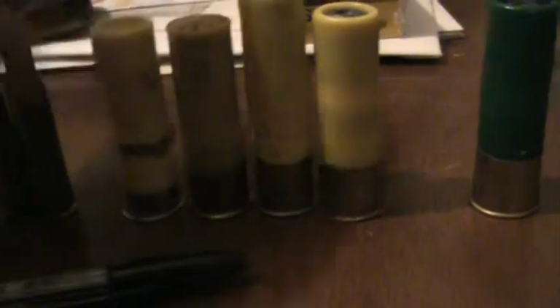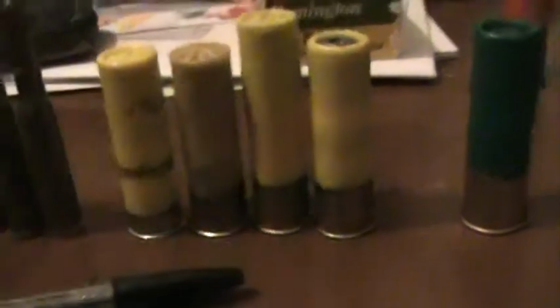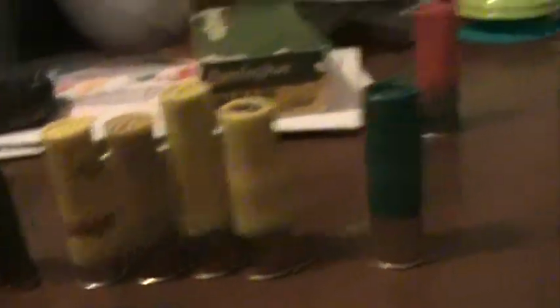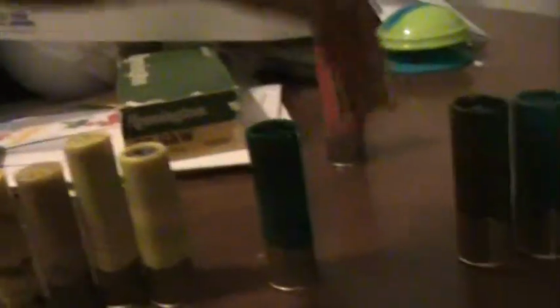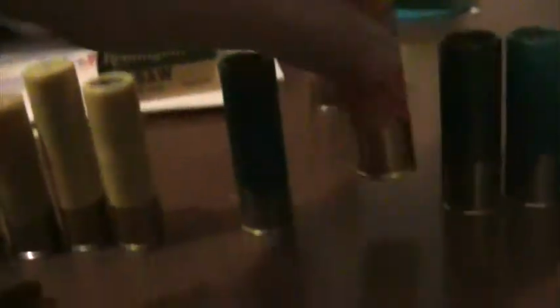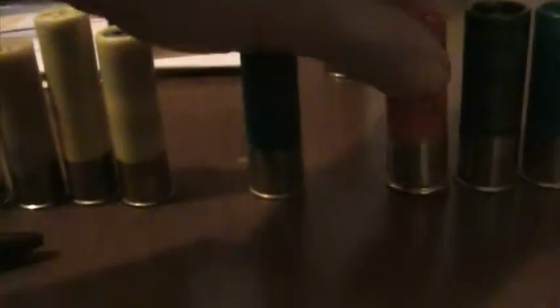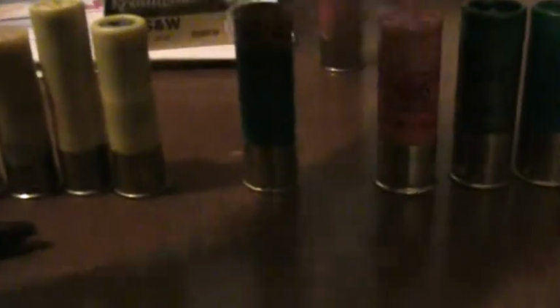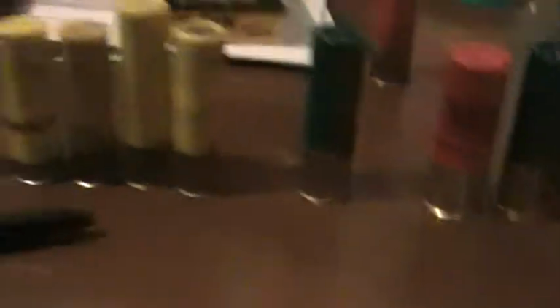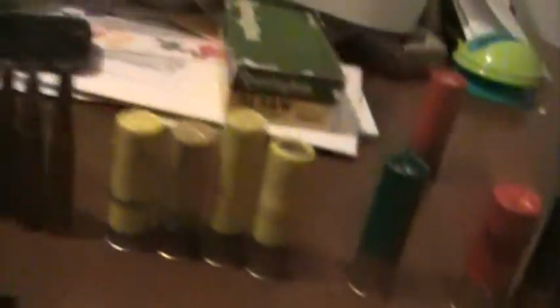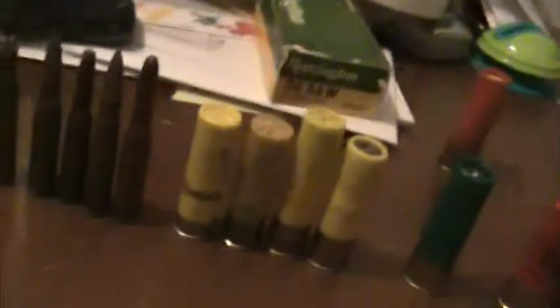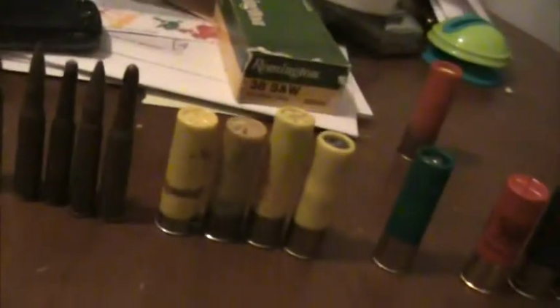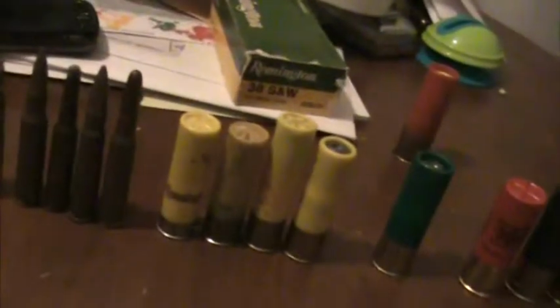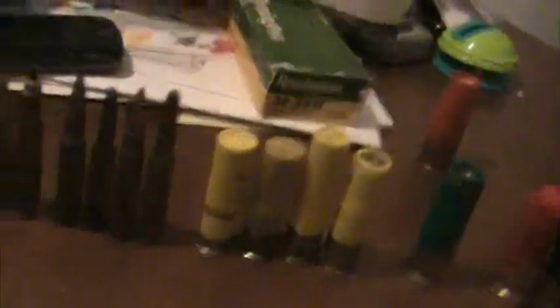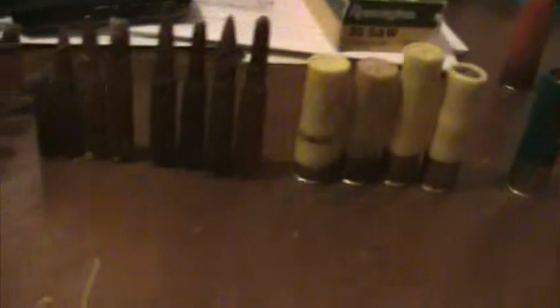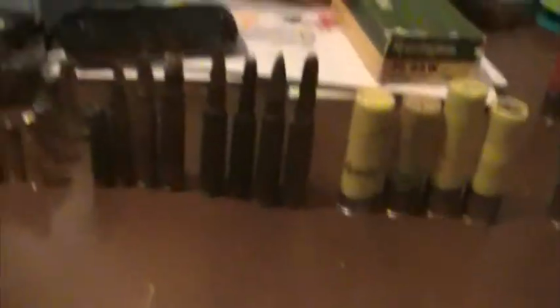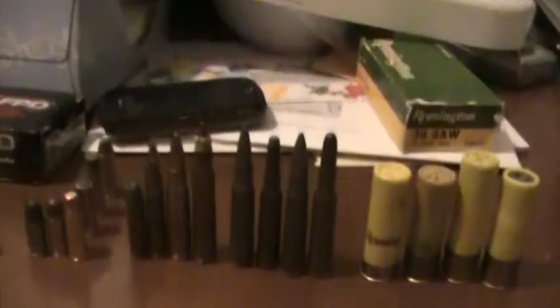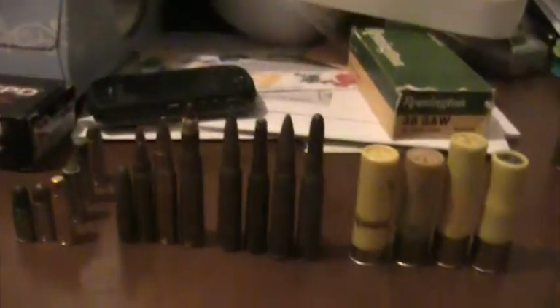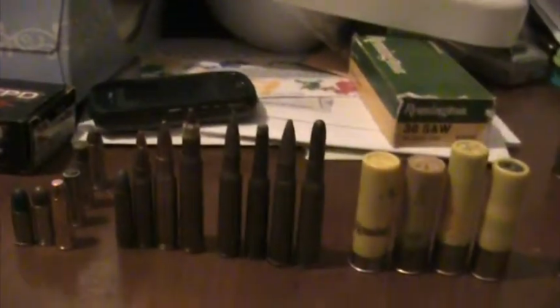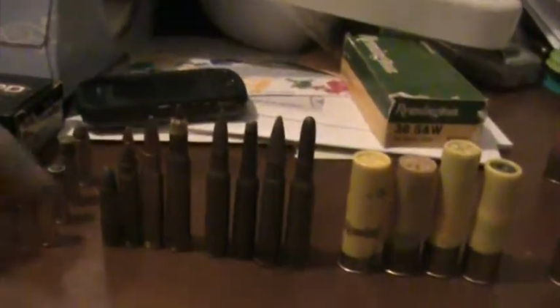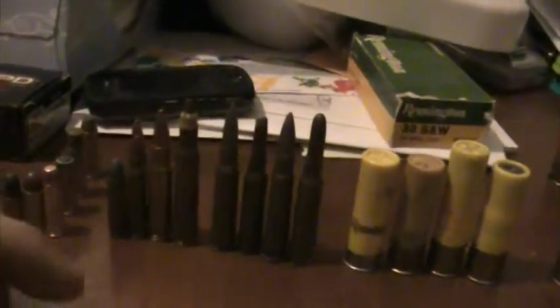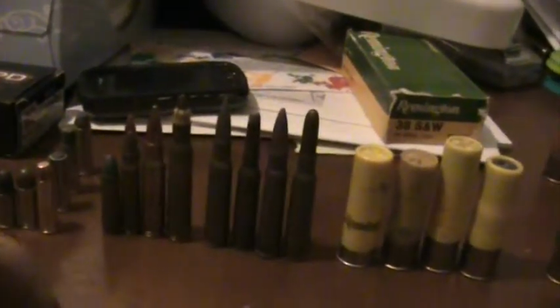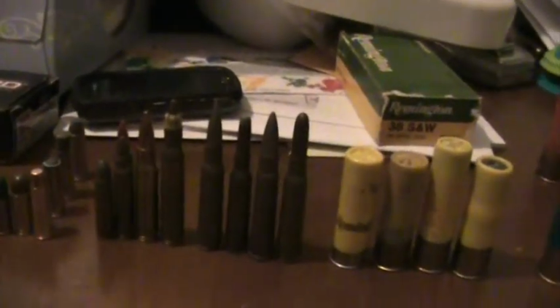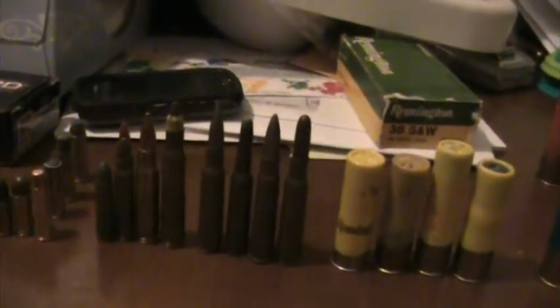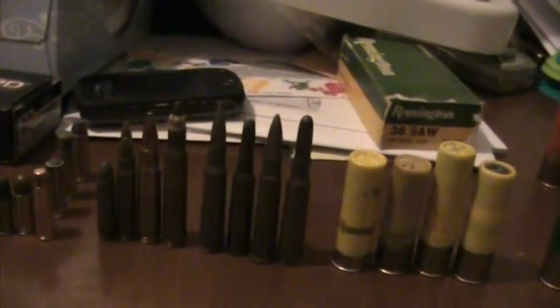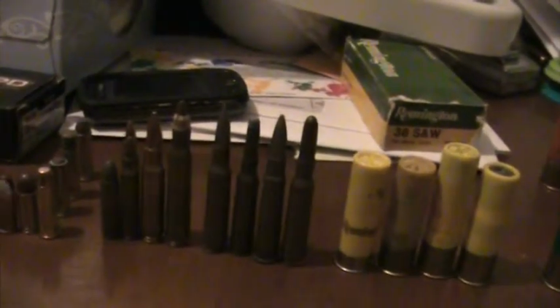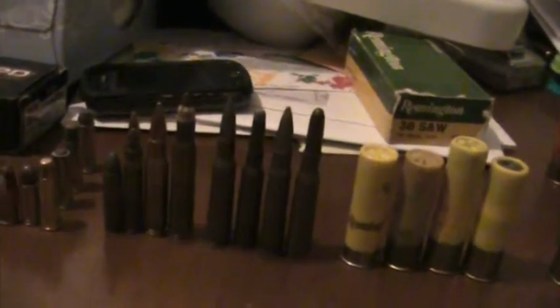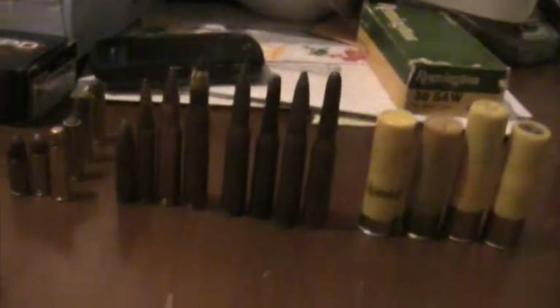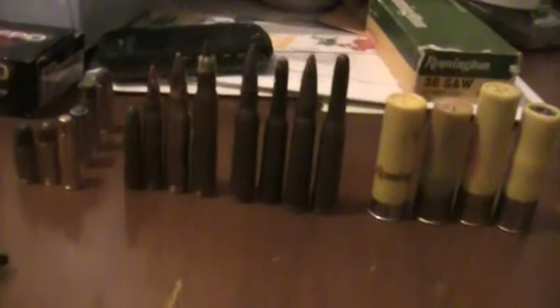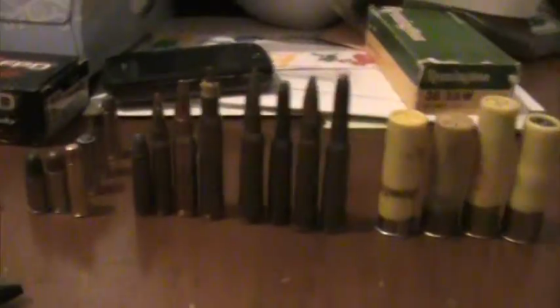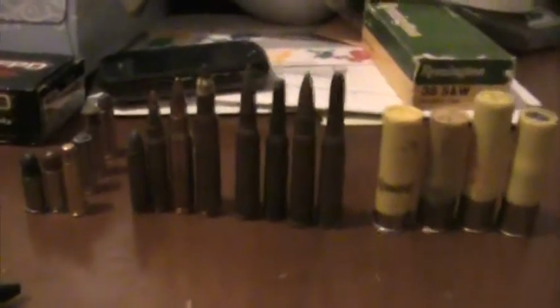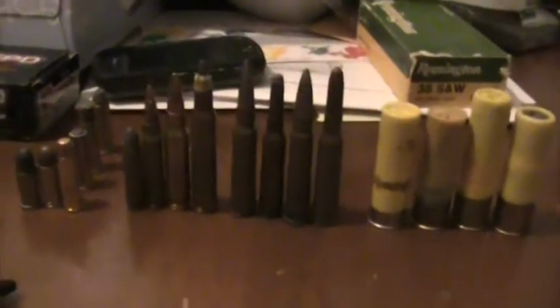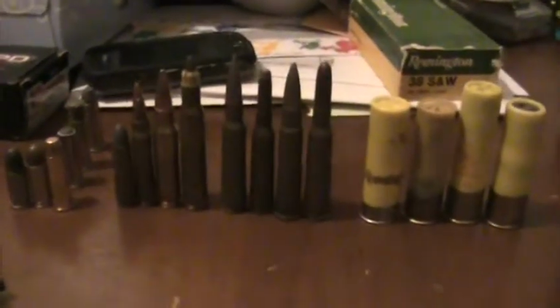Now the numbers when referring to shot — the highest number is the smallest shot, like 9 is really tiny. It goes all the way up to like double-aught. Sometimes it goes up to triple-aught. It goes 9, 8, 7, 6, 5, 4, 3, 2, and then BB.